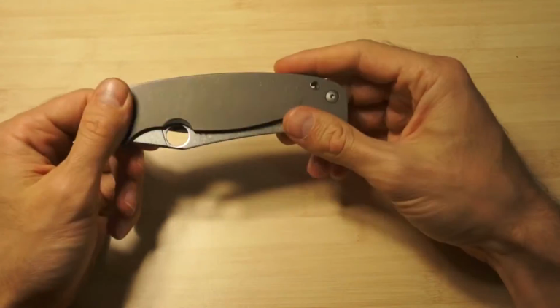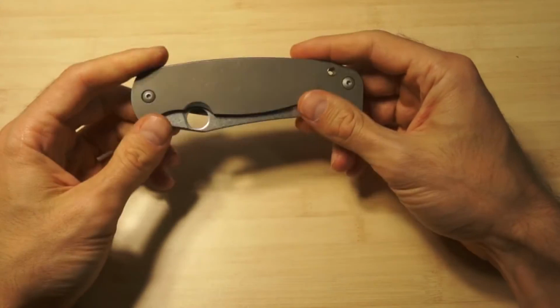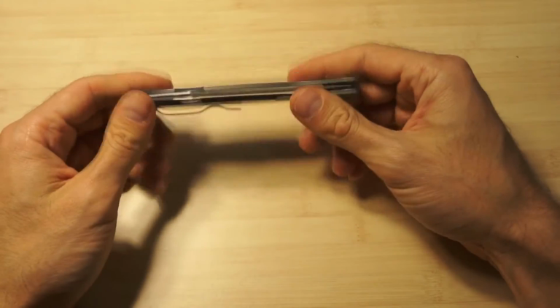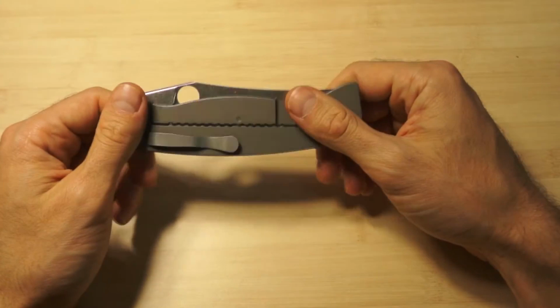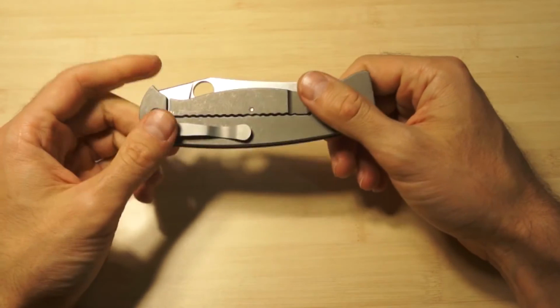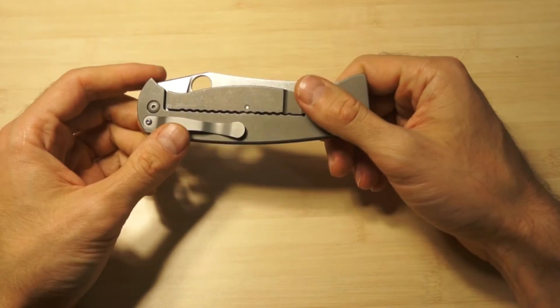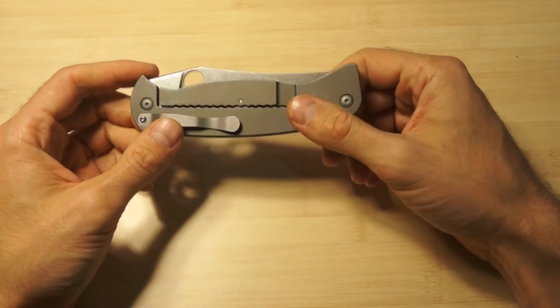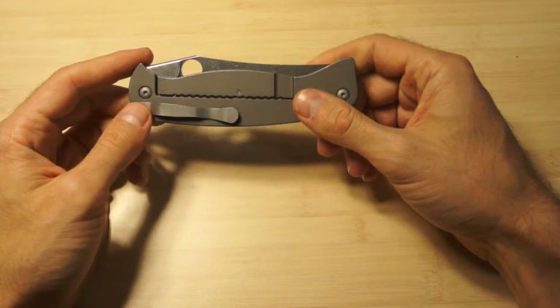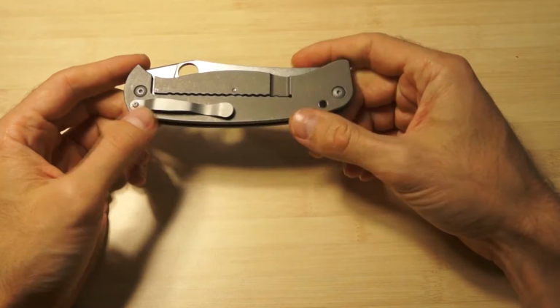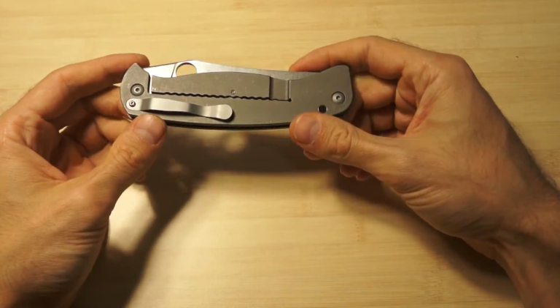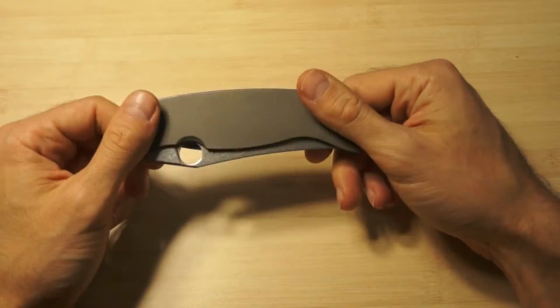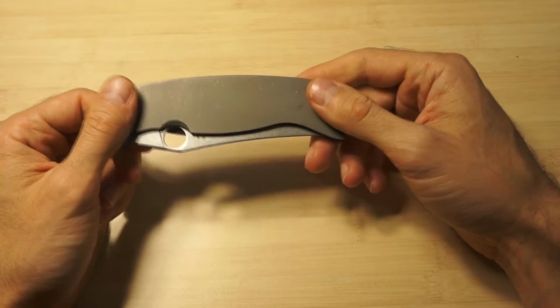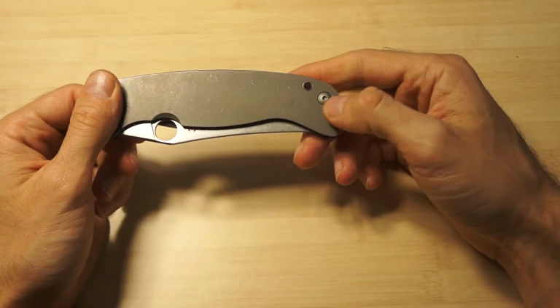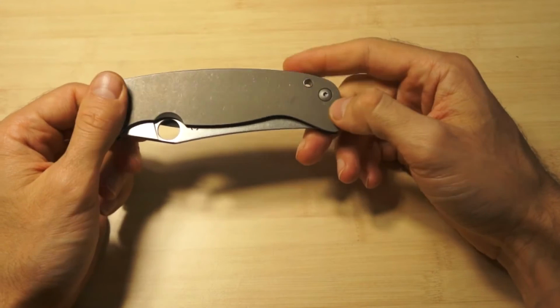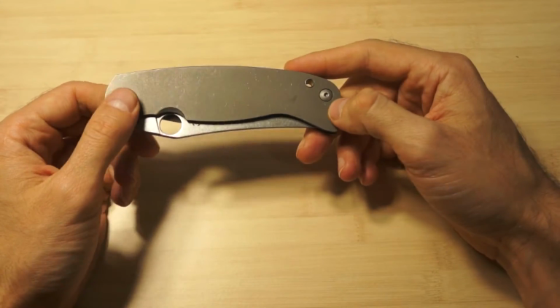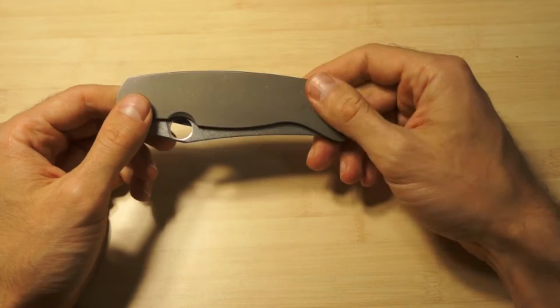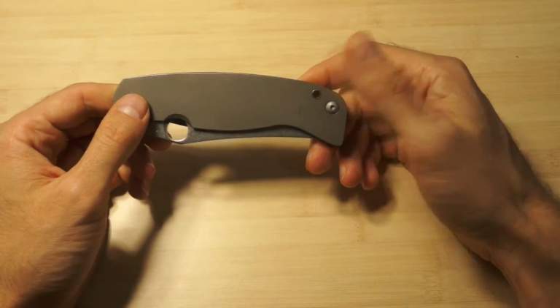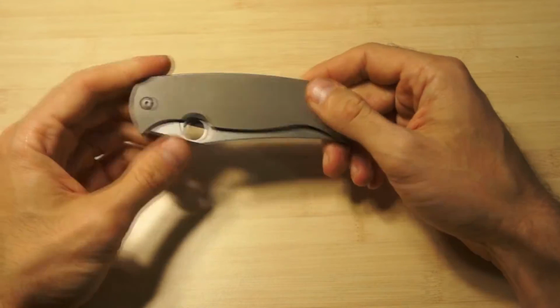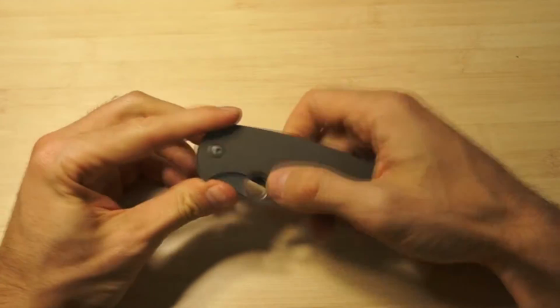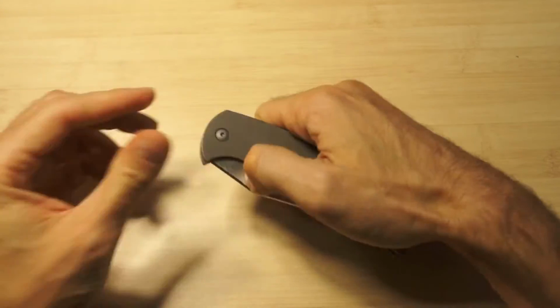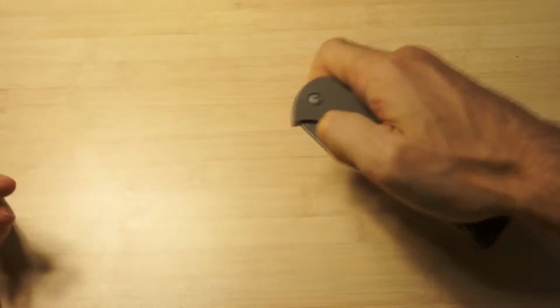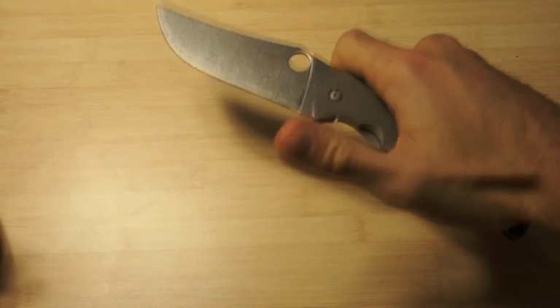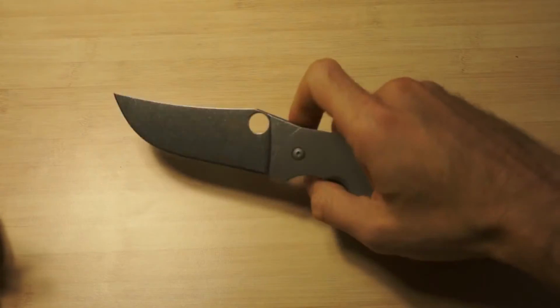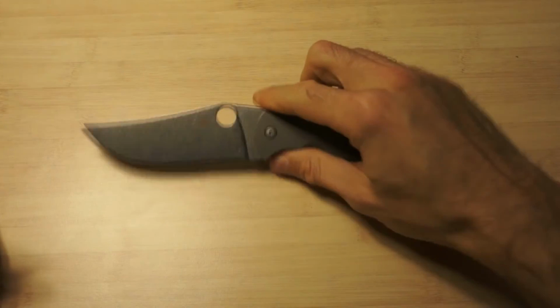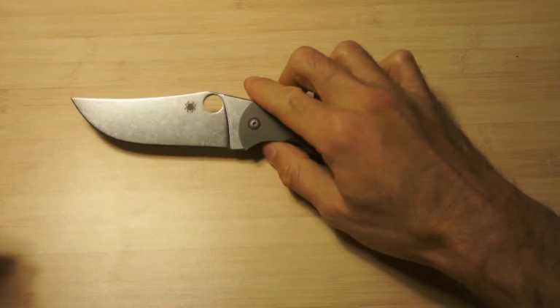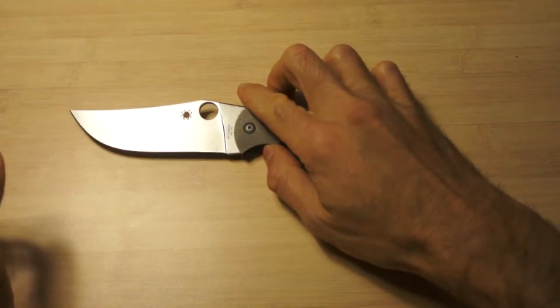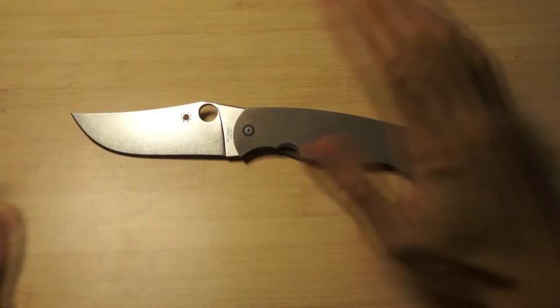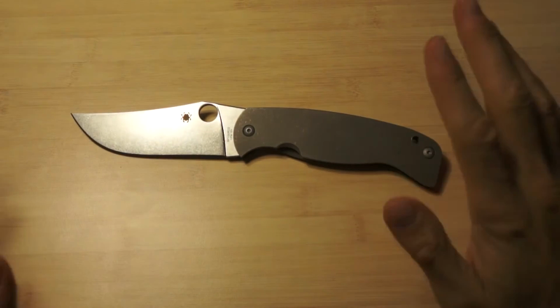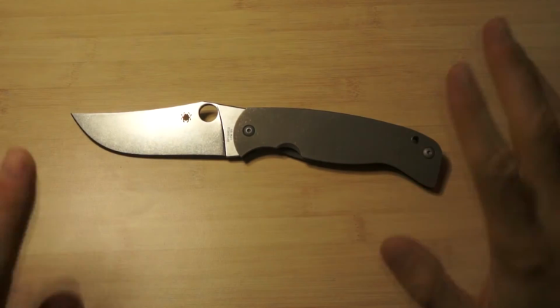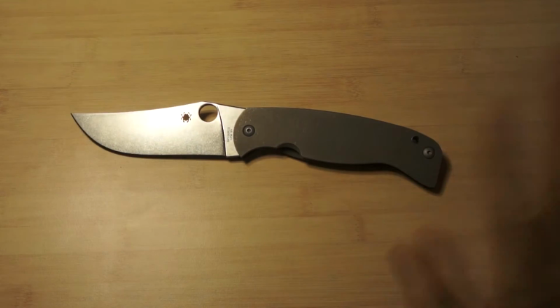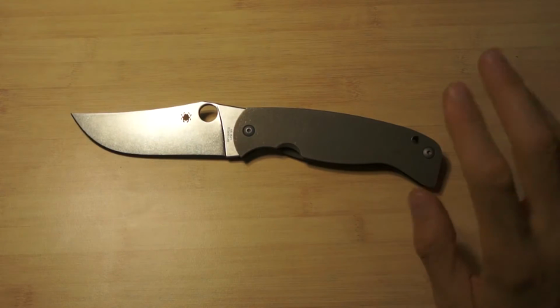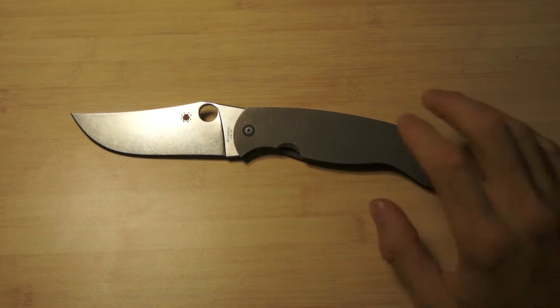I'm thinking about buying the original. We'll see if I can find one - it's pretty expensive, but I think this knife deserves that. They say the original is also a superb knife.